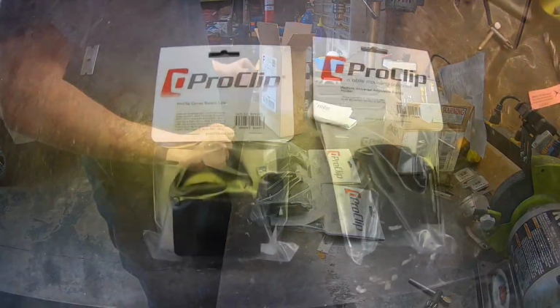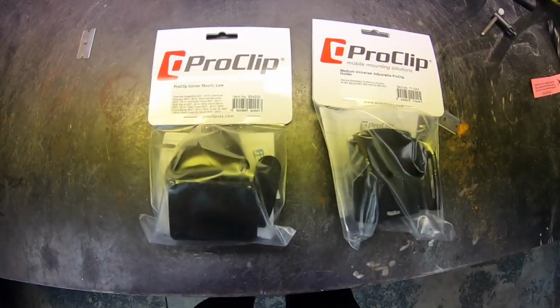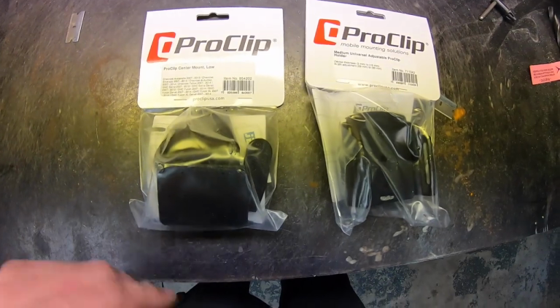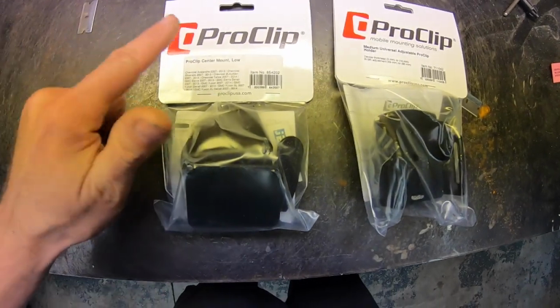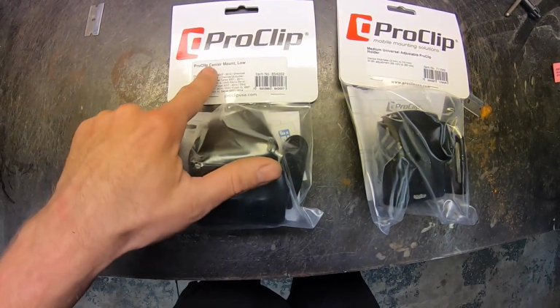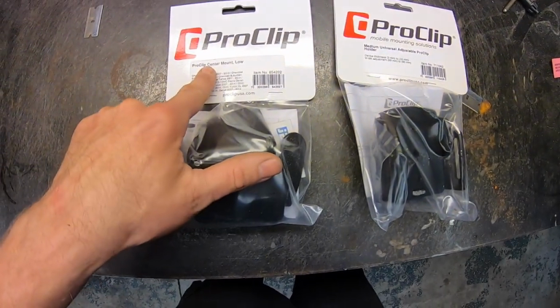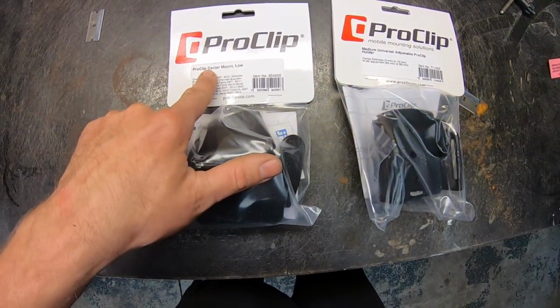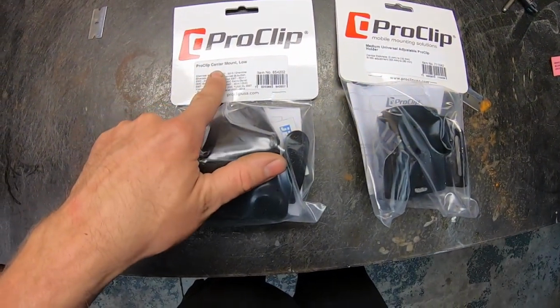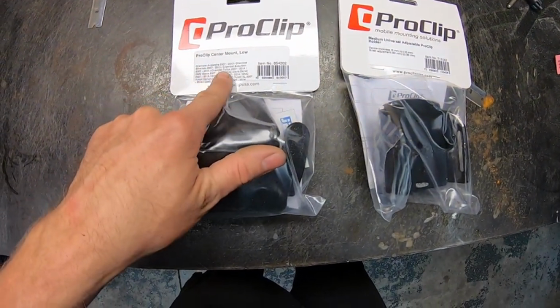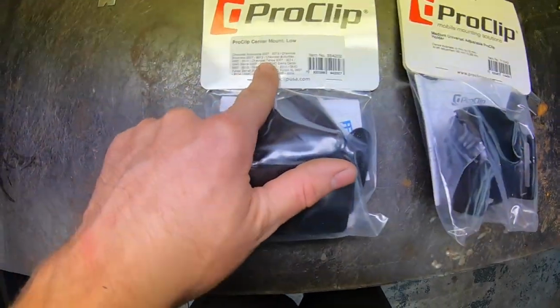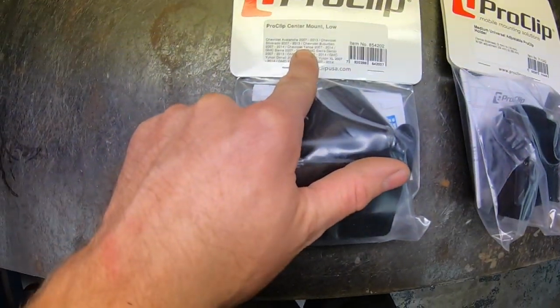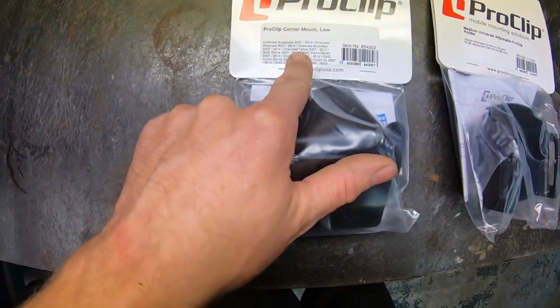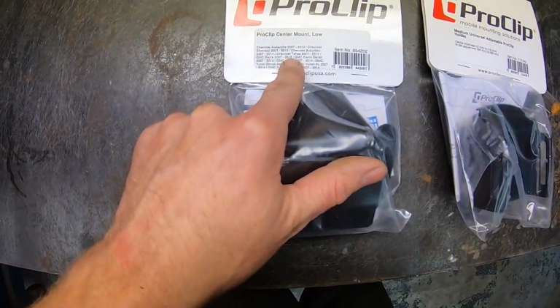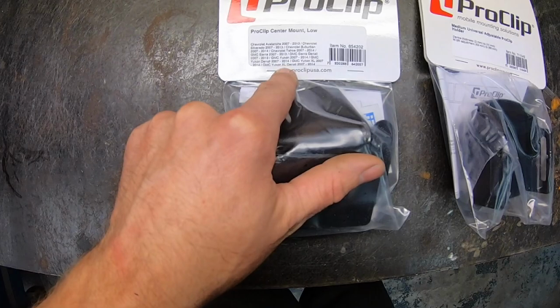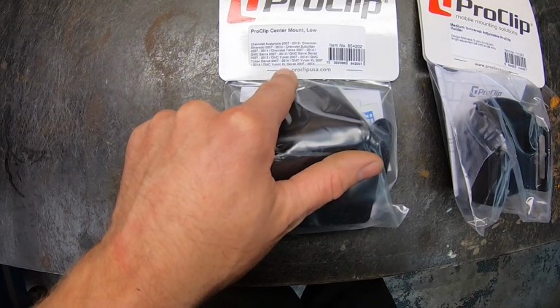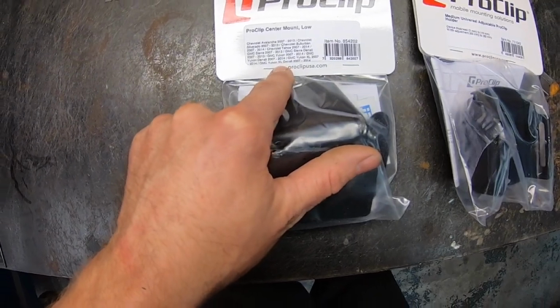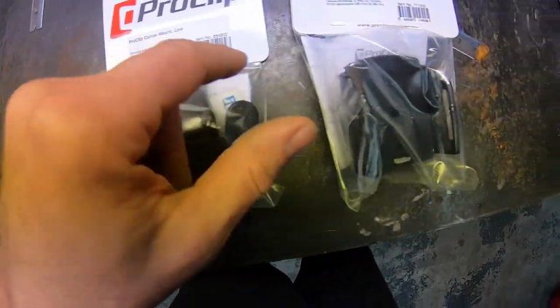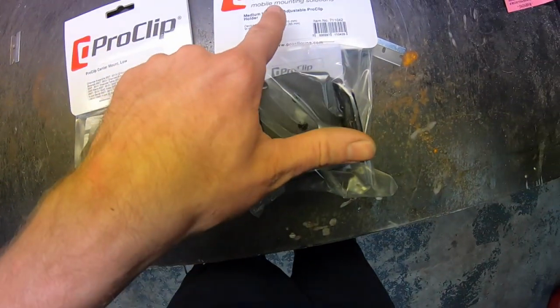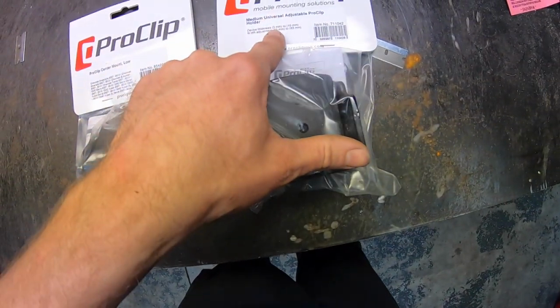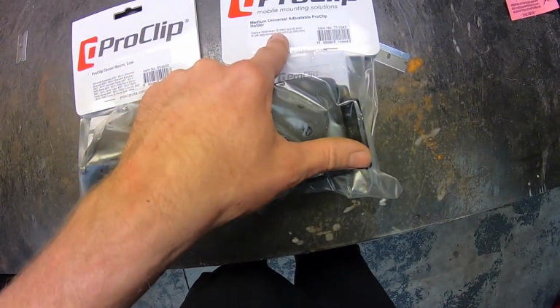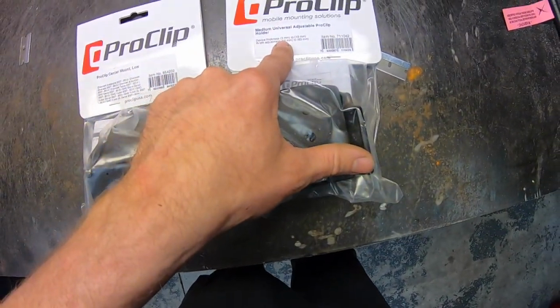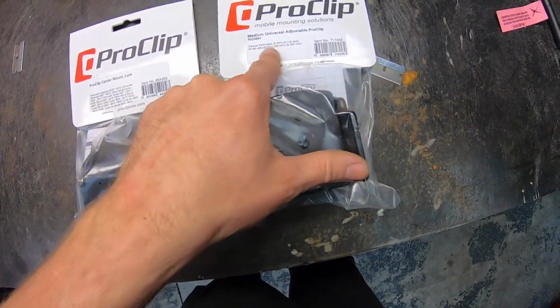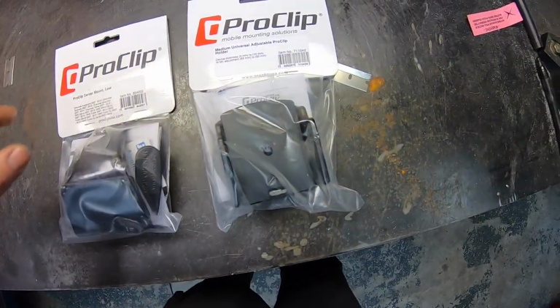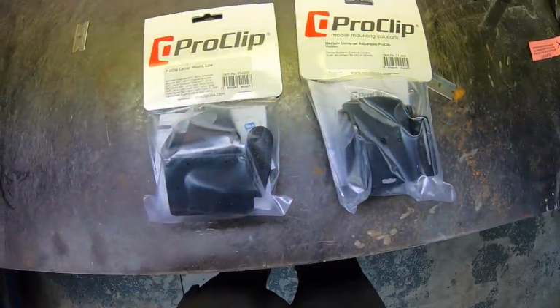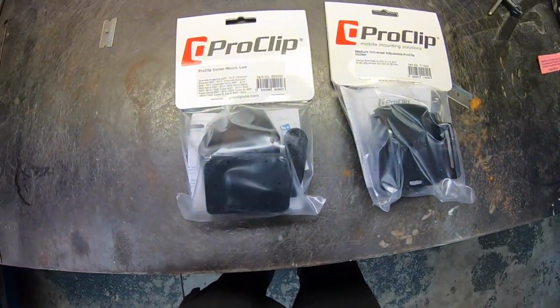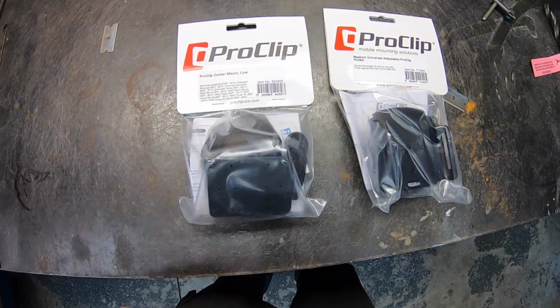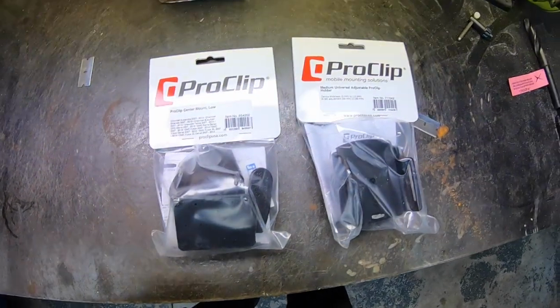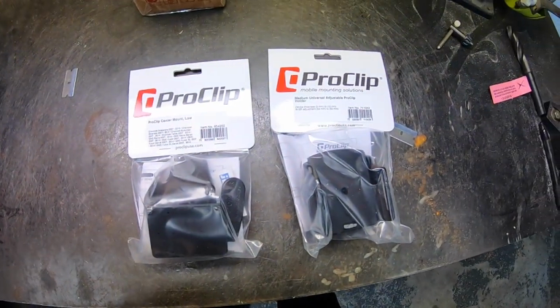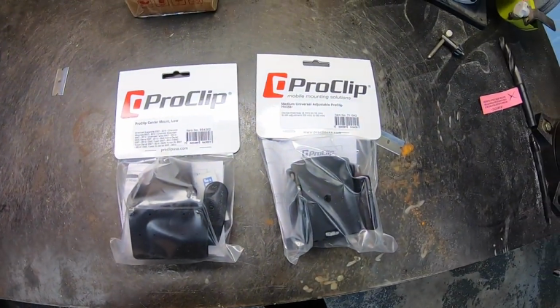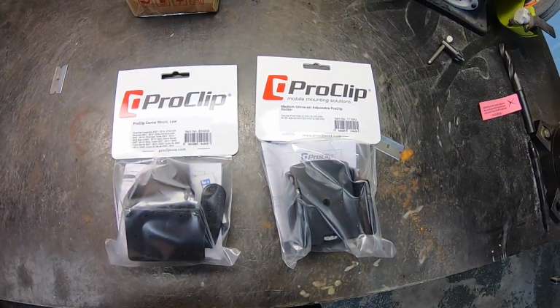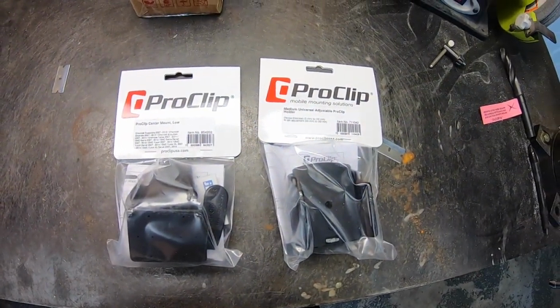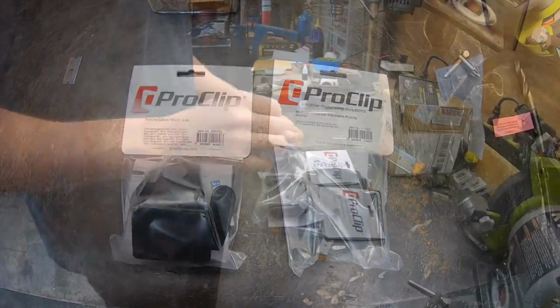All right, so this is what we've got: a ProClip center mount low, which will fit all kinds of Chevy and GMC vehicles, and then a medium universal adjustable ProClip holder. I'll get these out of the bags and show you the instructions and how to install it.